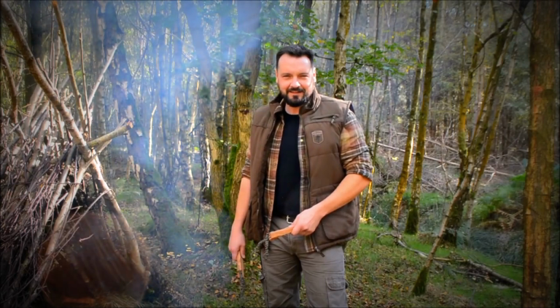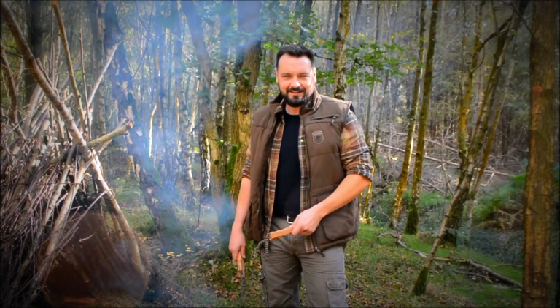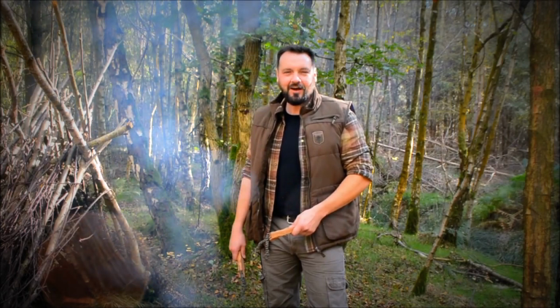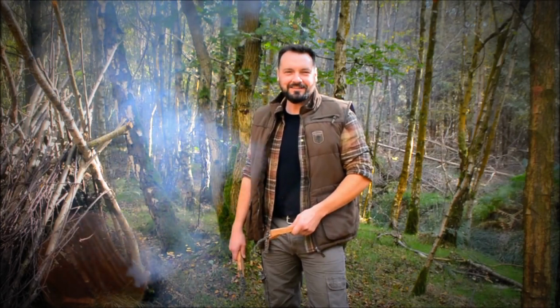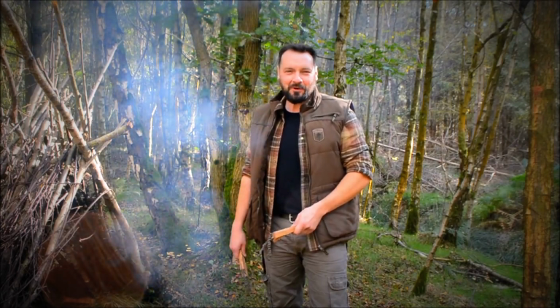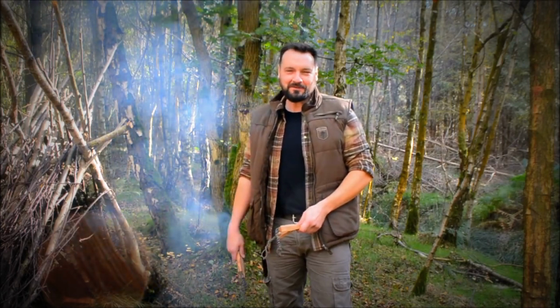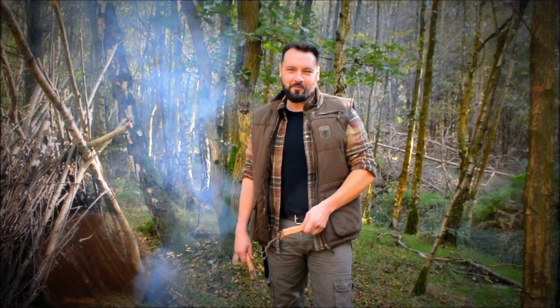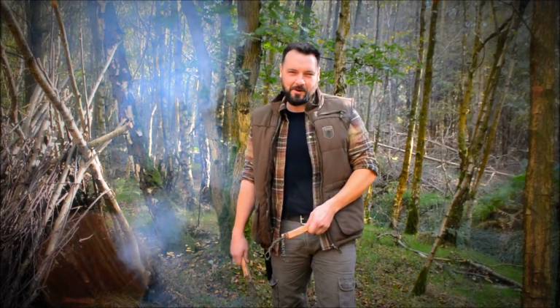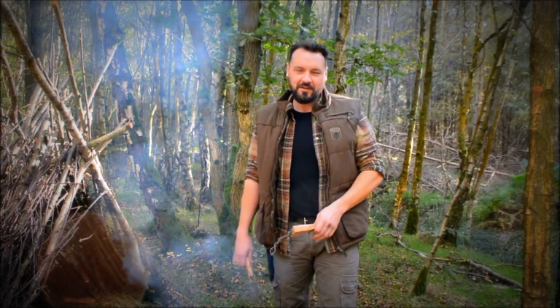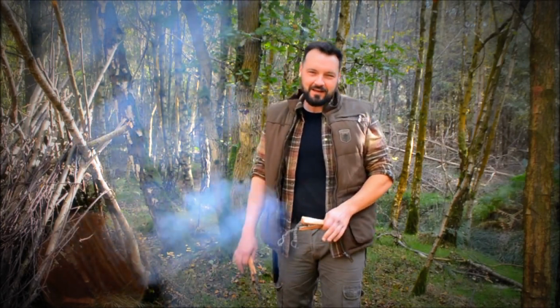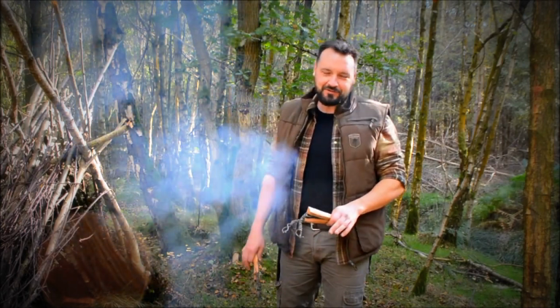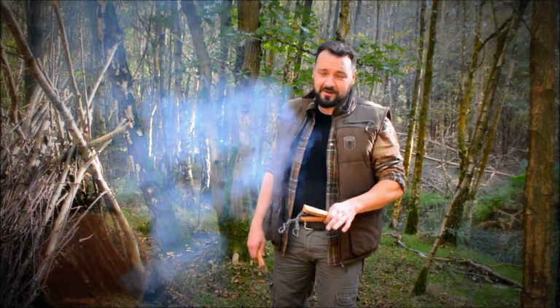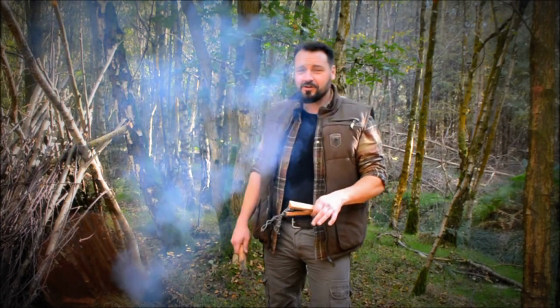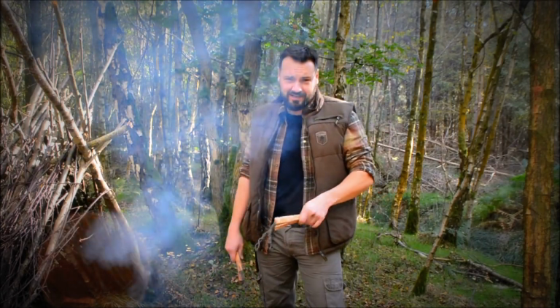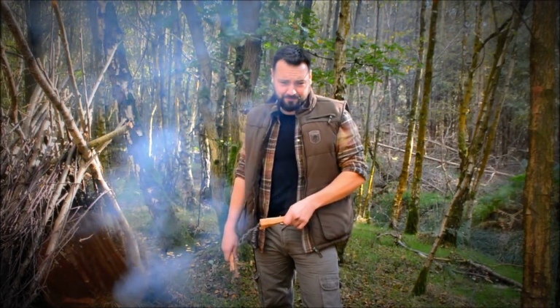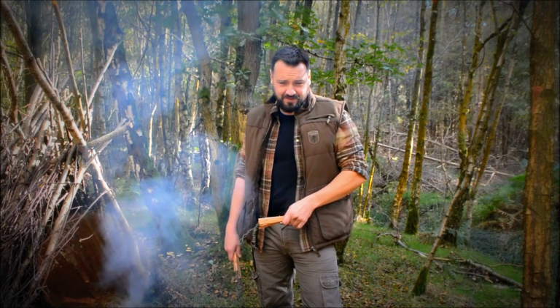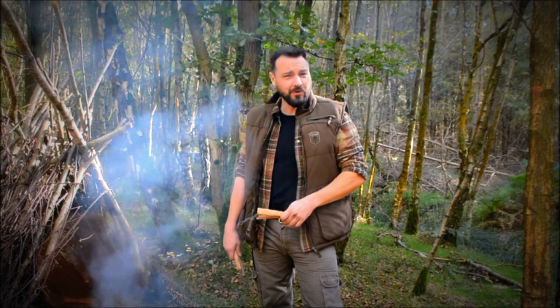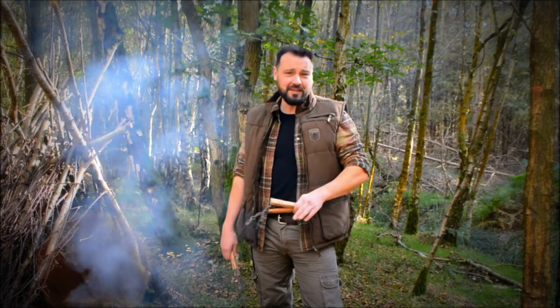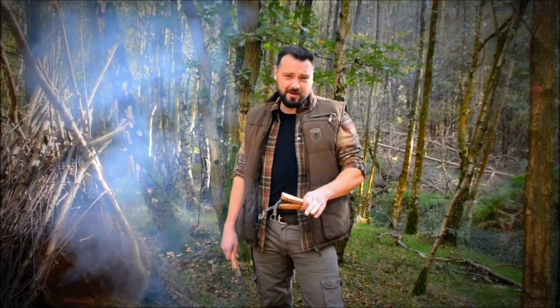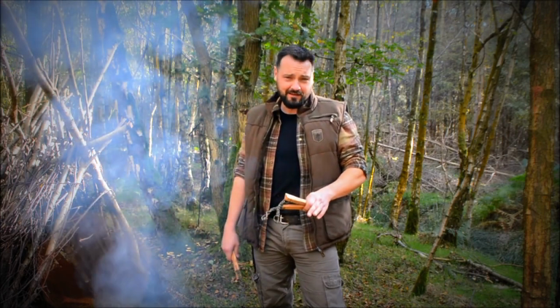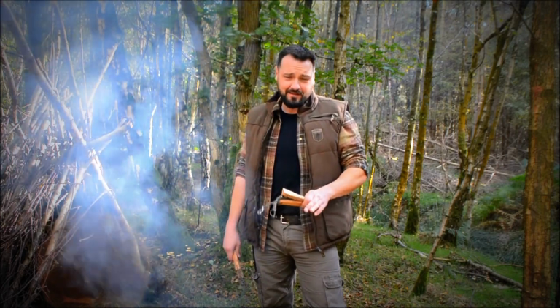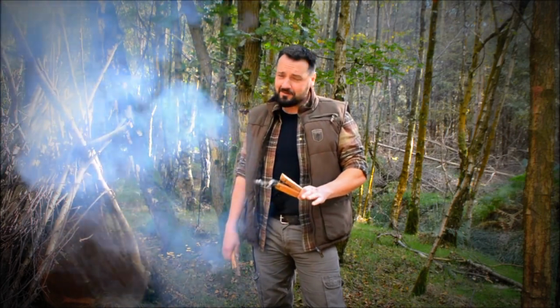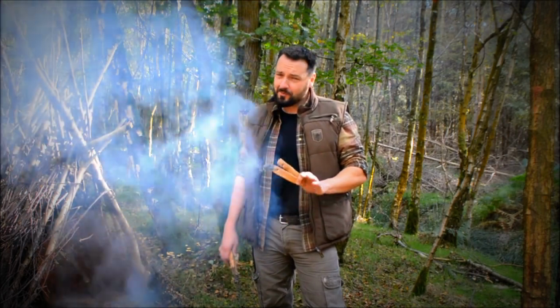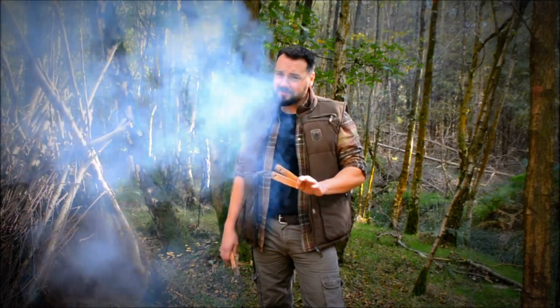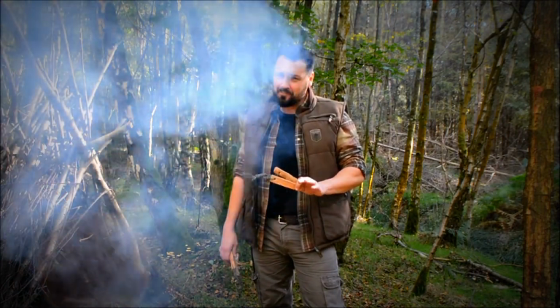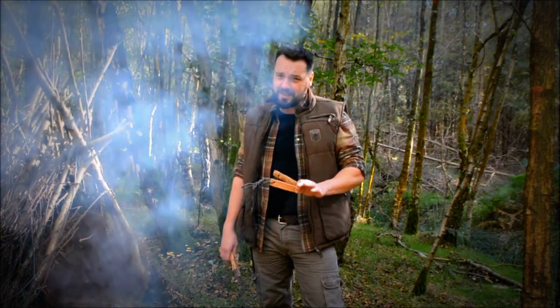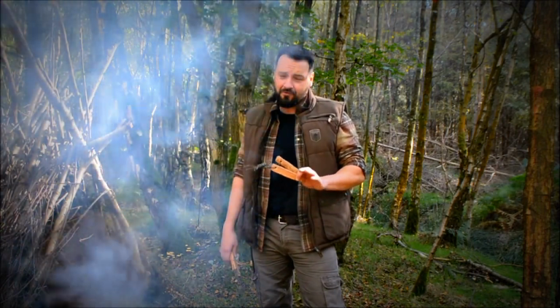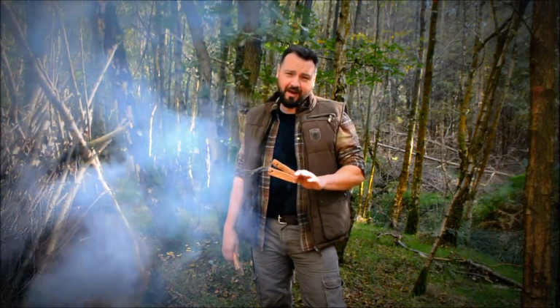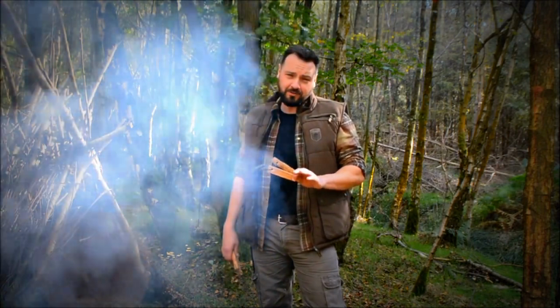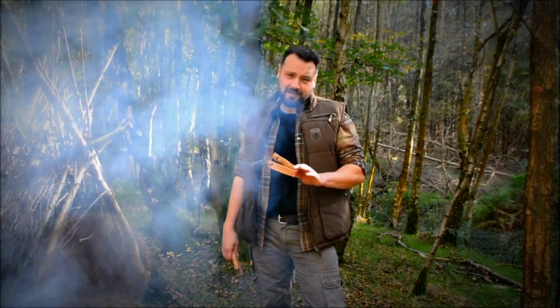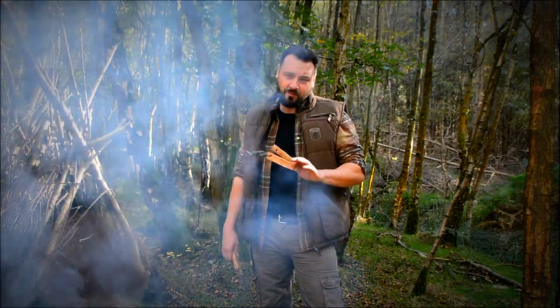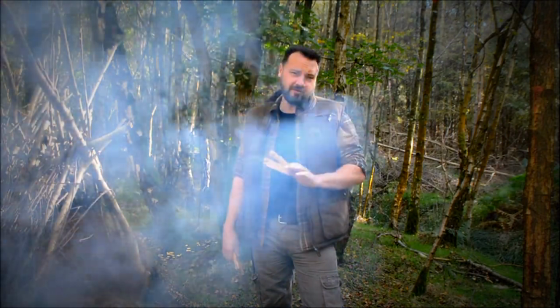Okay, hi guys, welcome back to Alpha Prepping. Now to celebrate the start of the channel I think we're going to have a giveaway, and the prize is going to be the fat wood that we processed down in the first video — we've got four of them here.